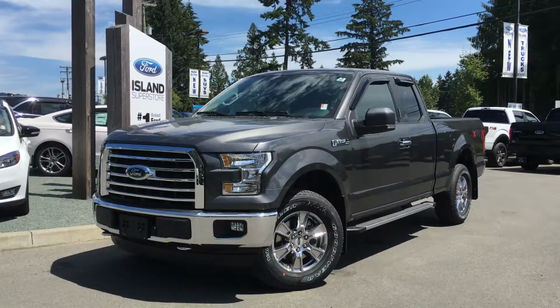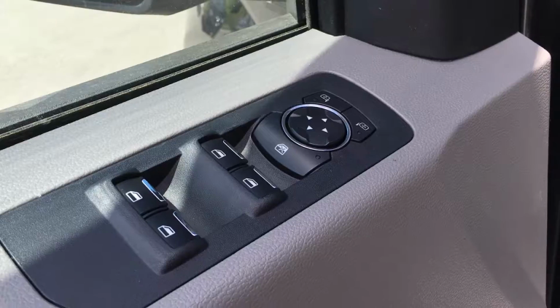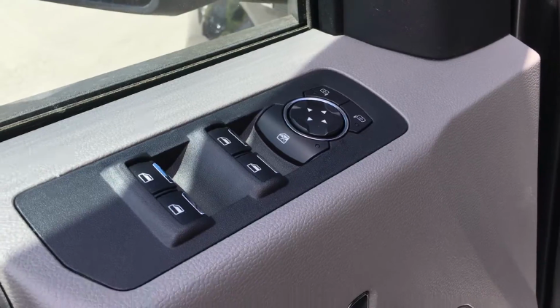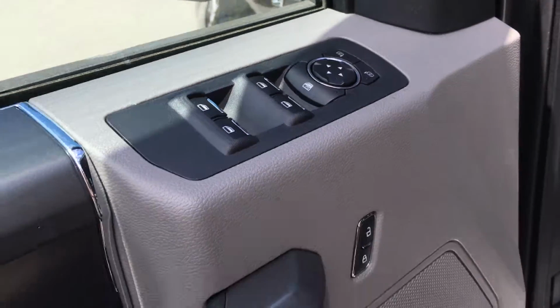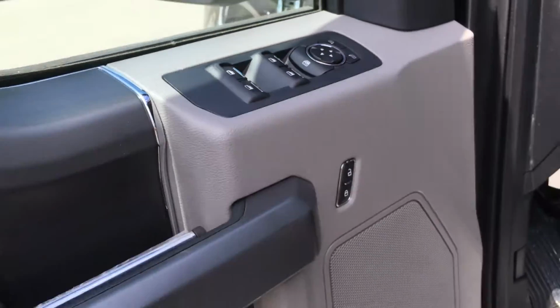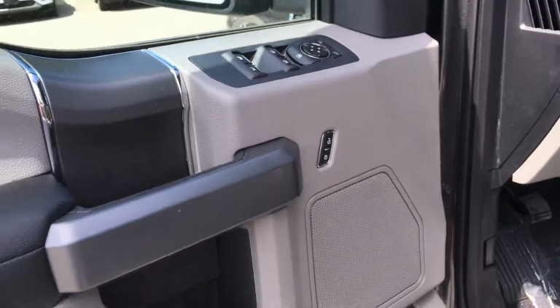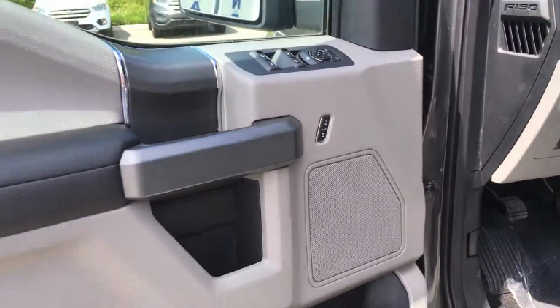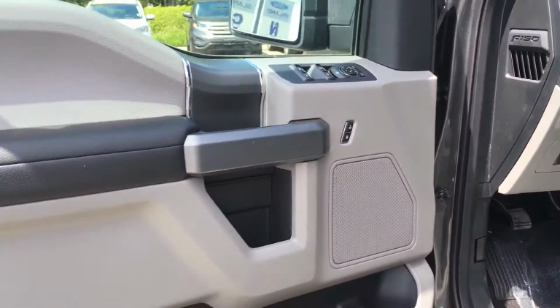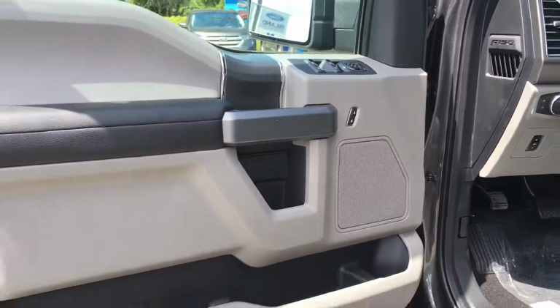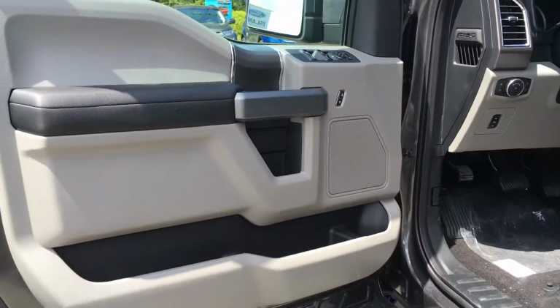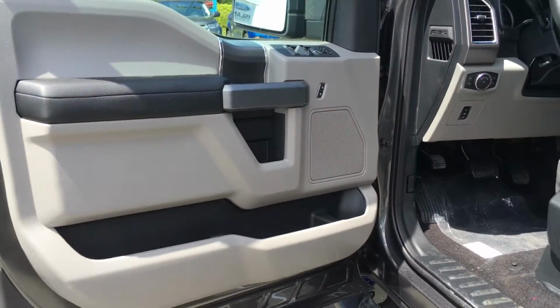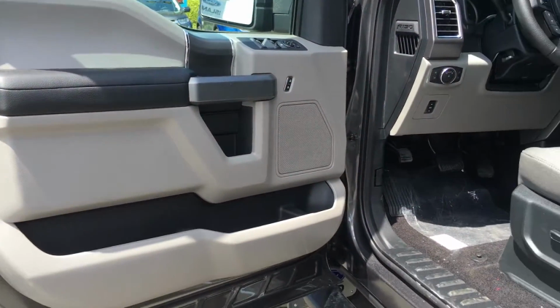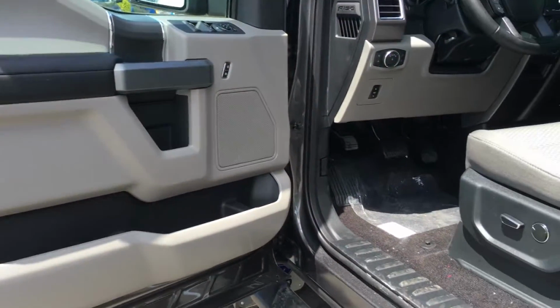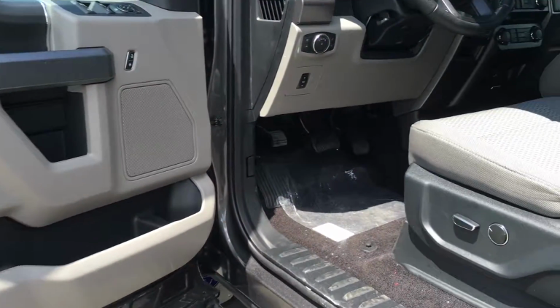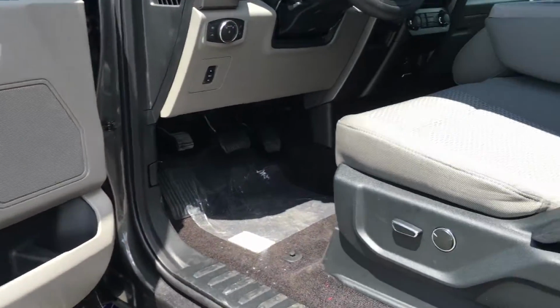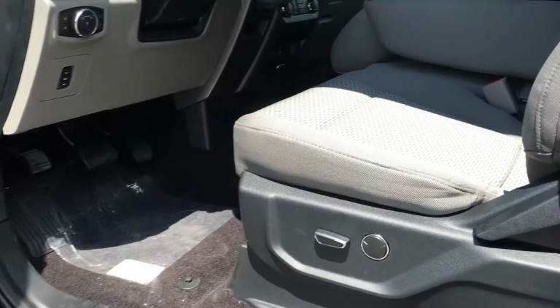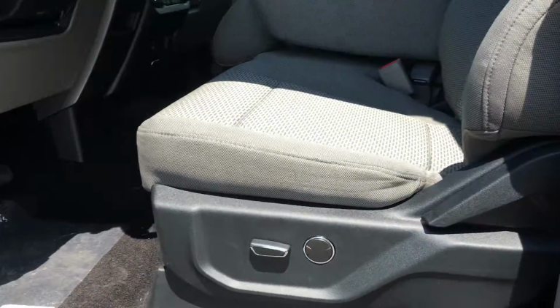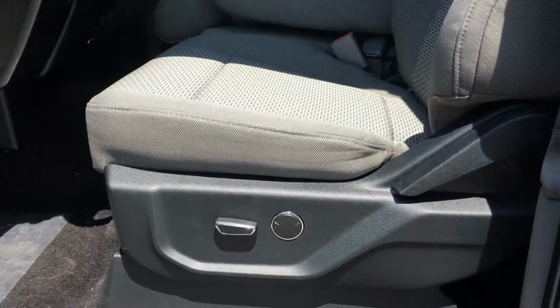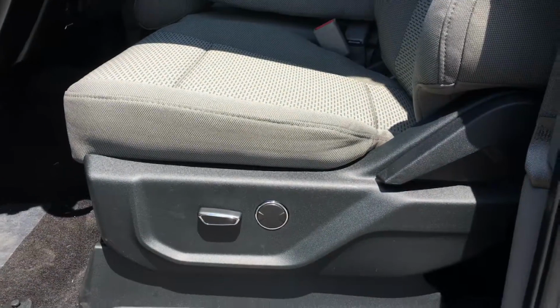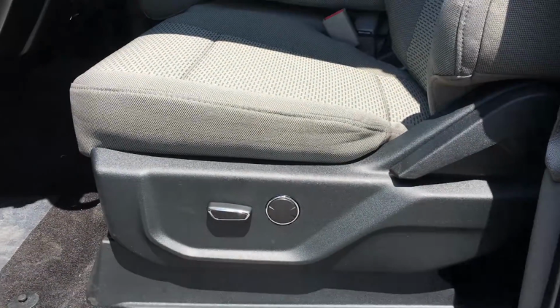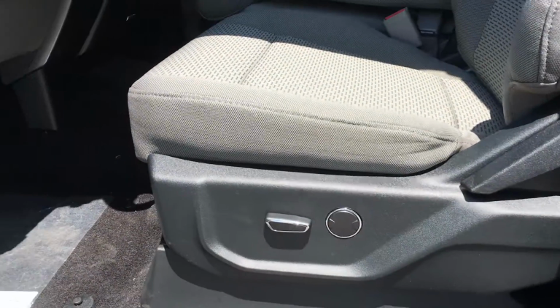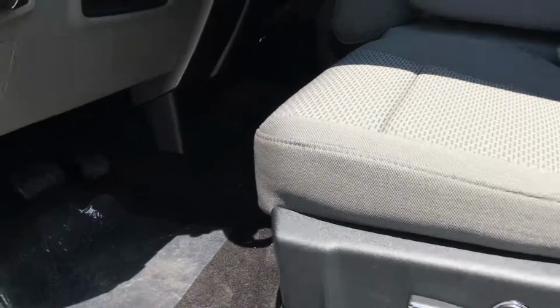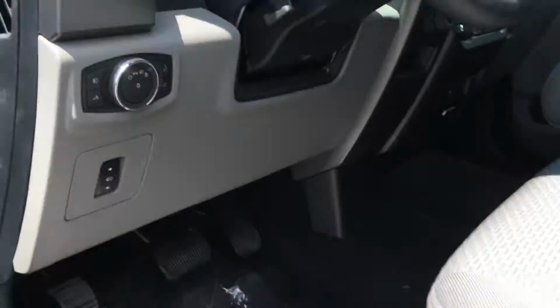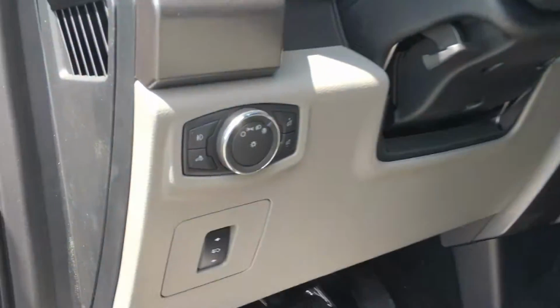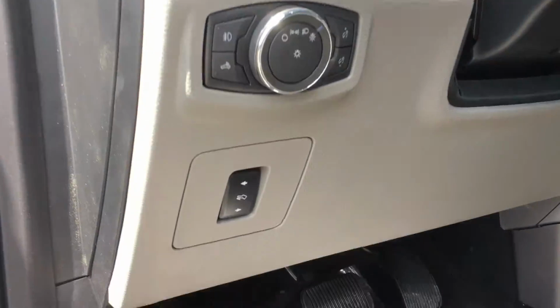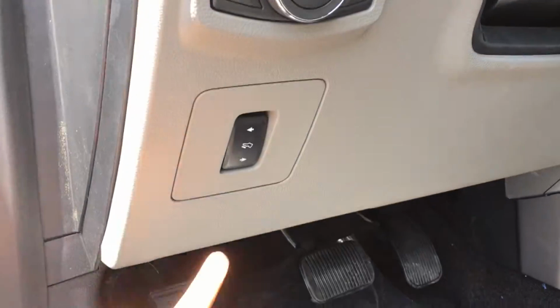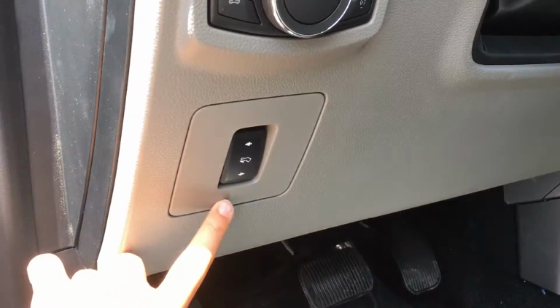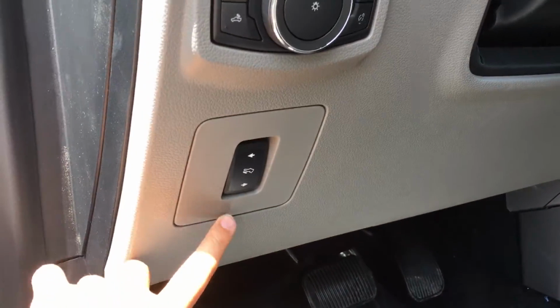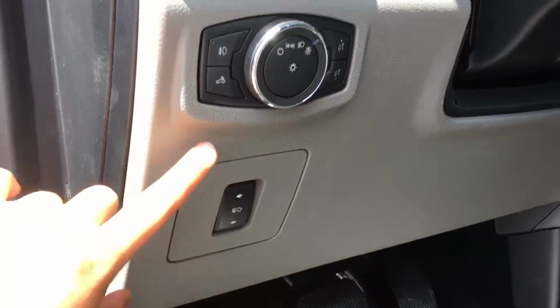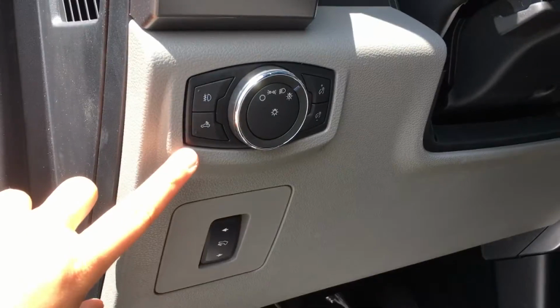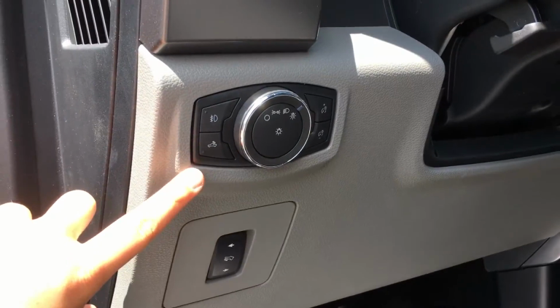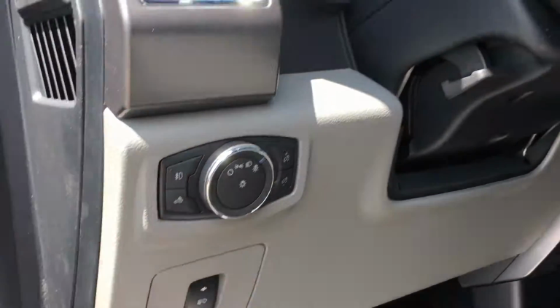Power mirrors, windows, and locks. Two-tone door with door storage and cup holder. Power adjustable driver's seat with lumbar support. On the side of the steering wheel, you have the power adjustable pedals, as well as the lighting controls.